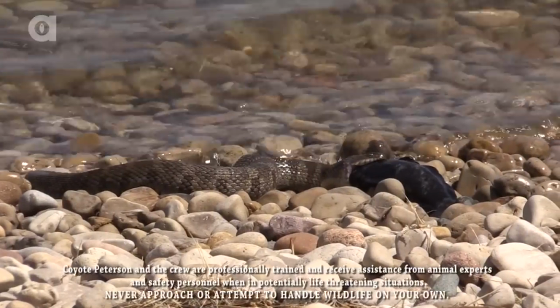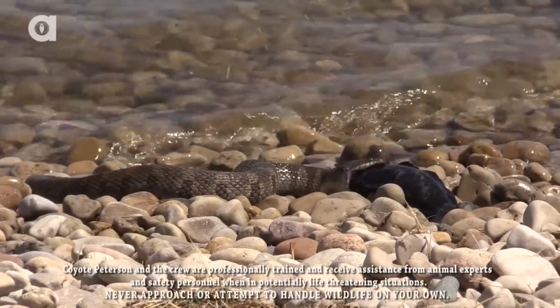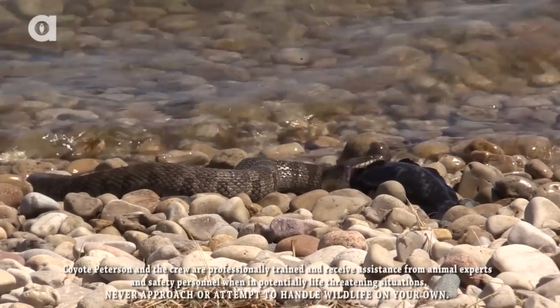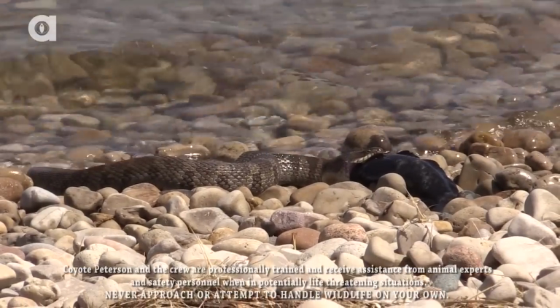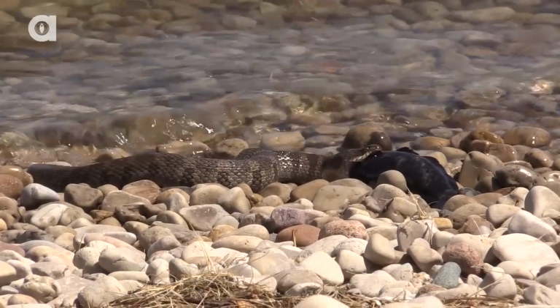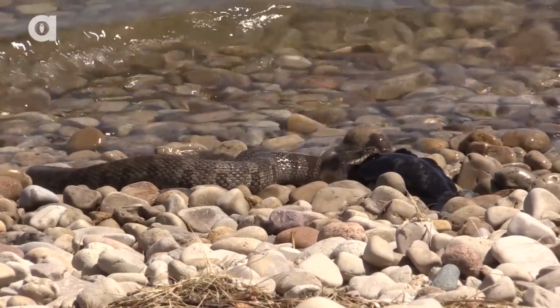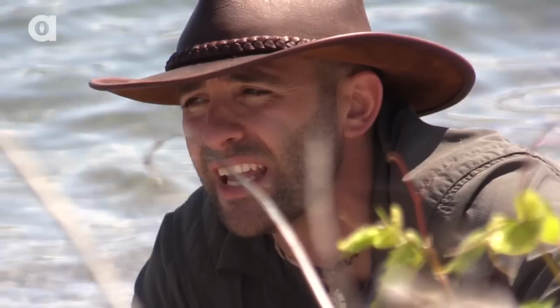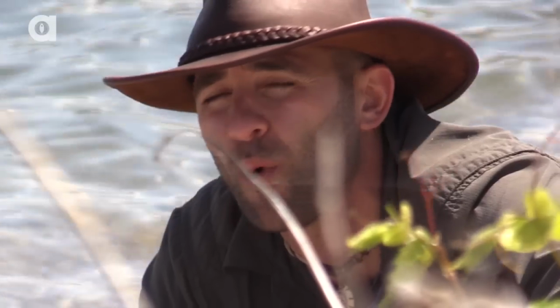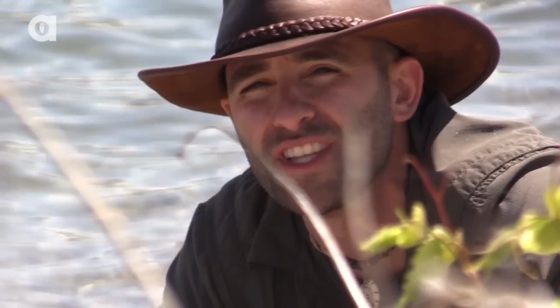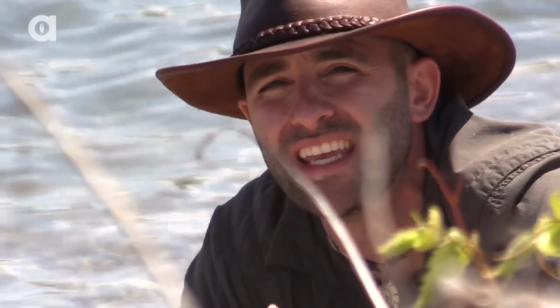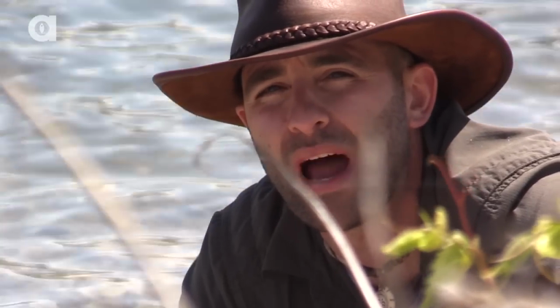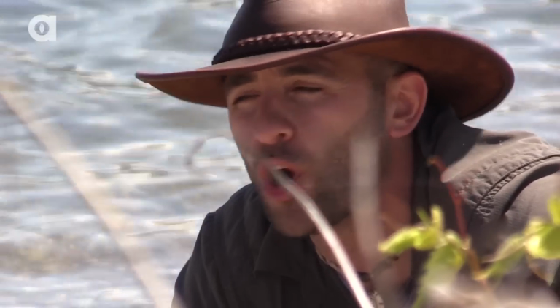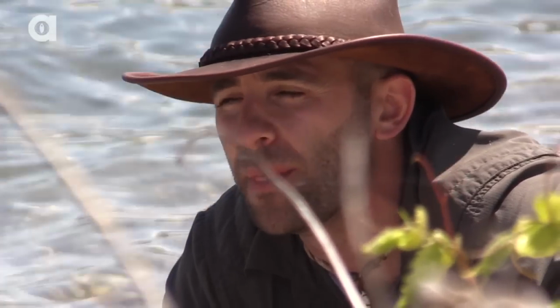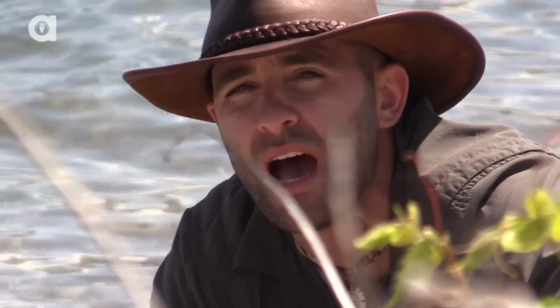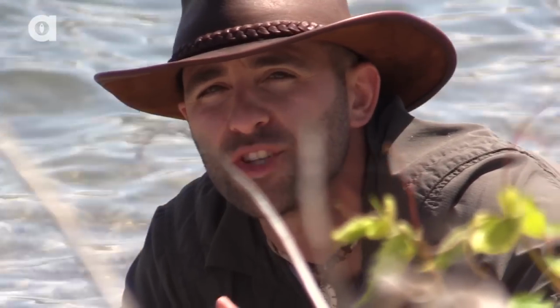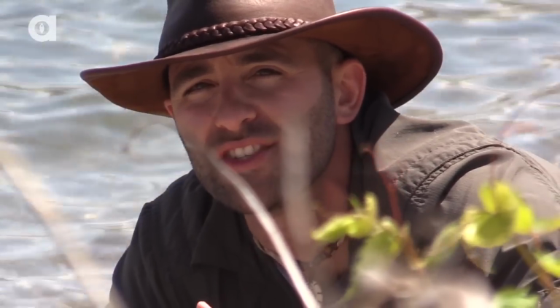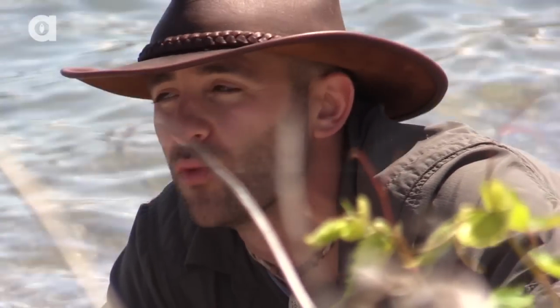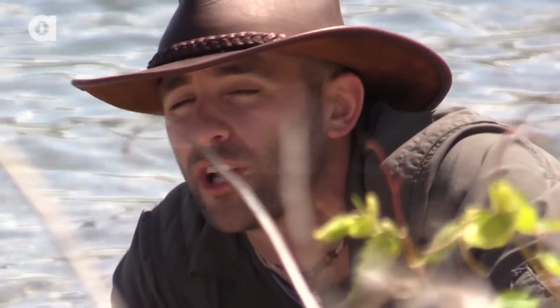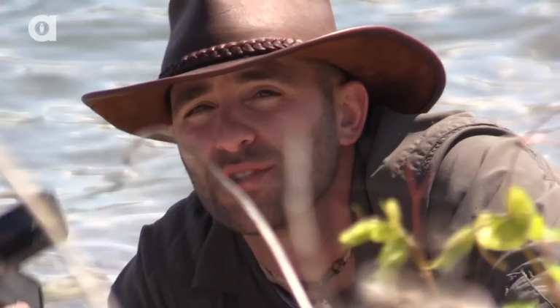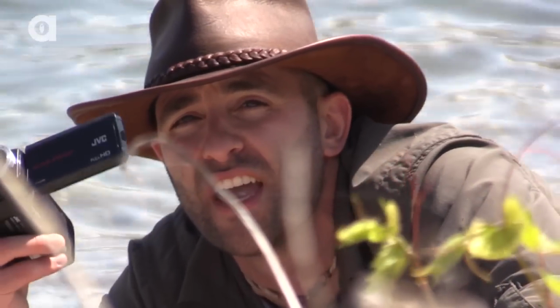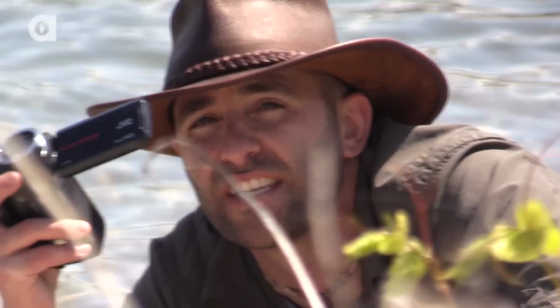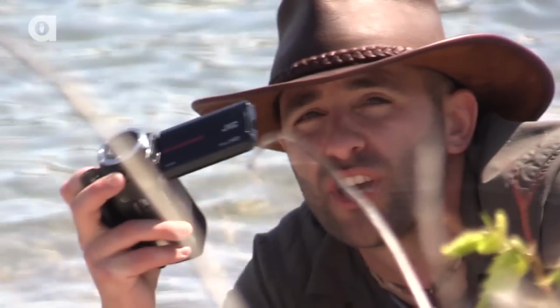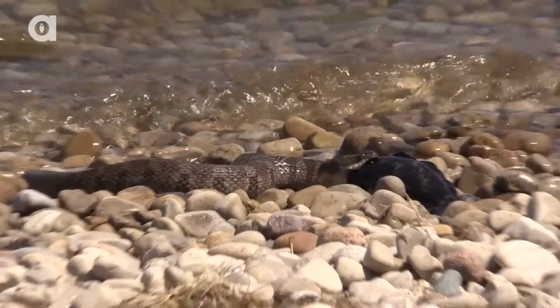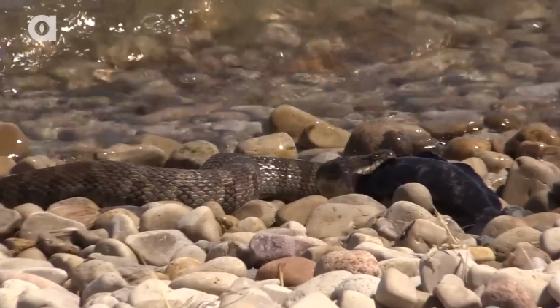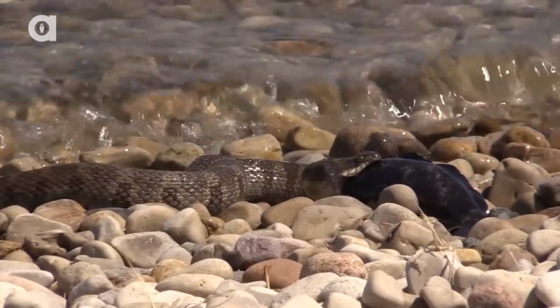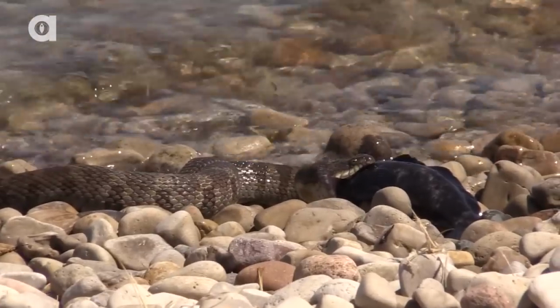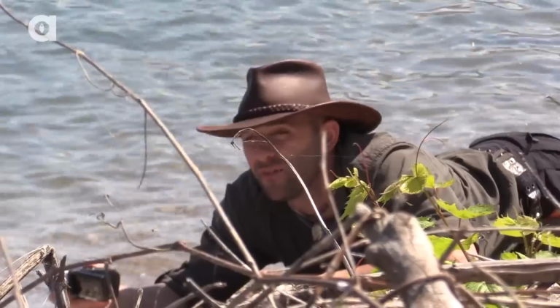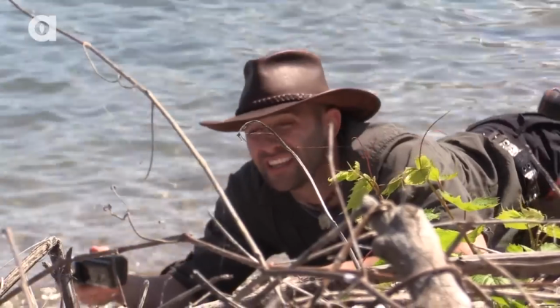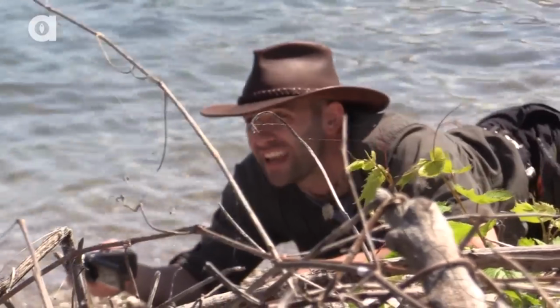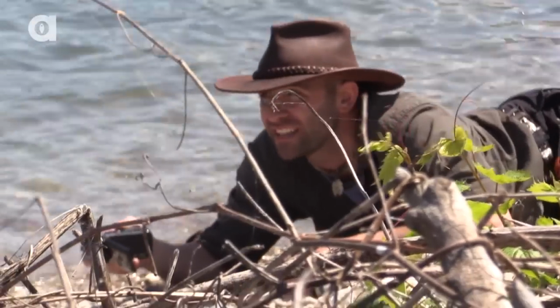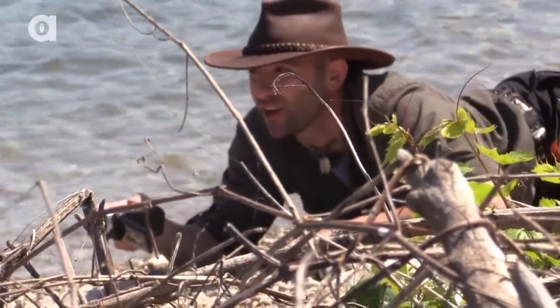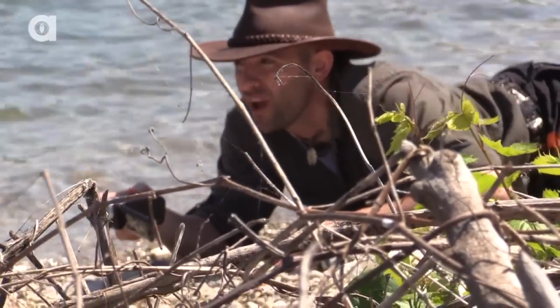Just in front of me is a Lake Erie water snake eating a round goby. I'm going to try to sneak in really close and get some shots with this little camera if I can not scare him away.